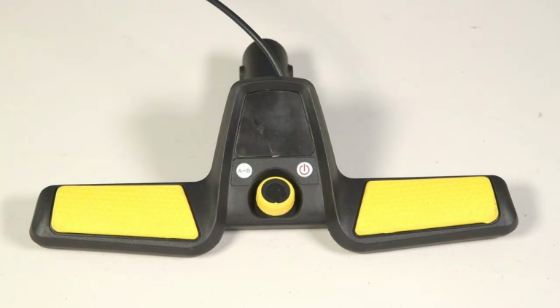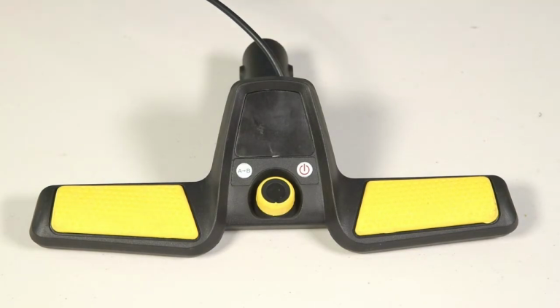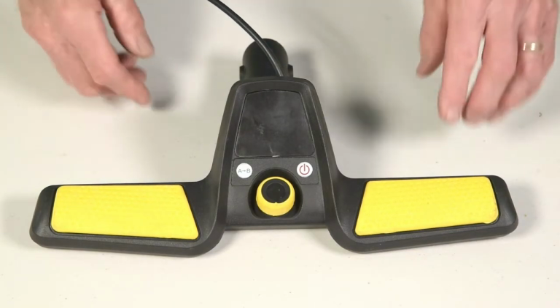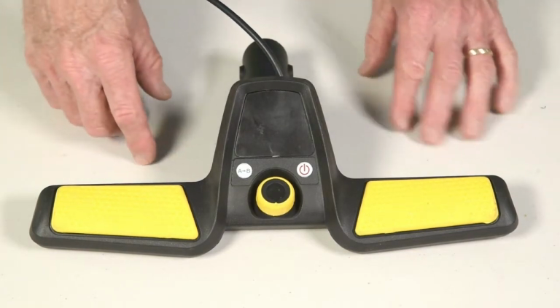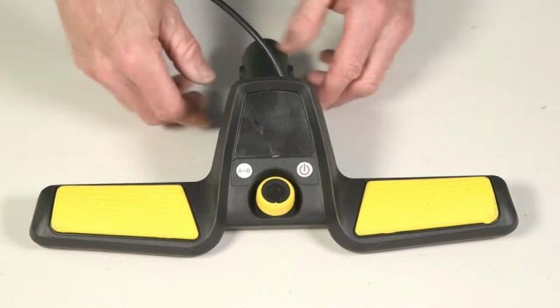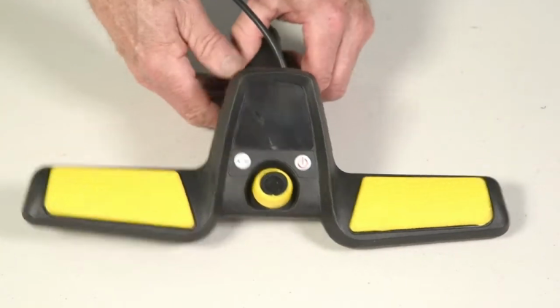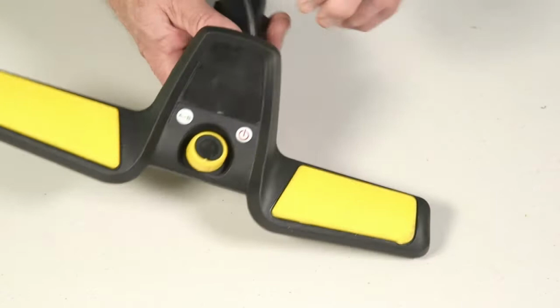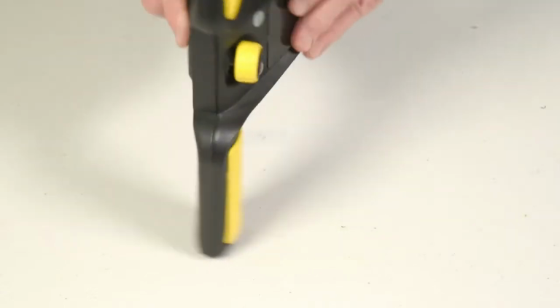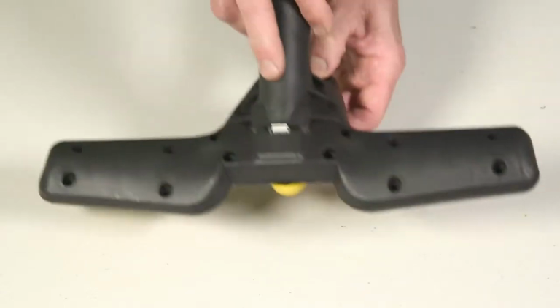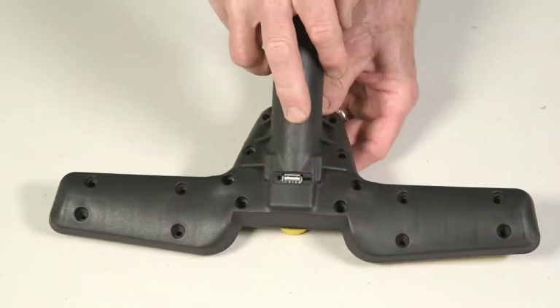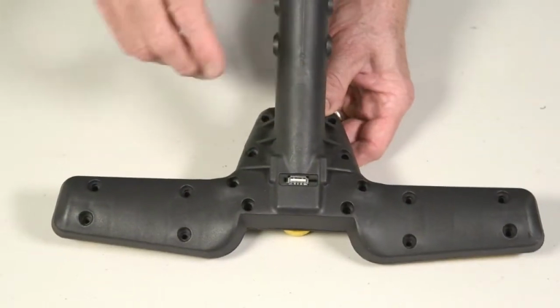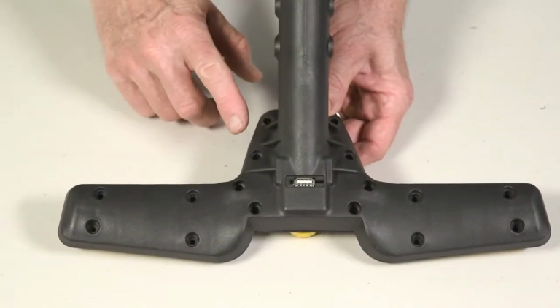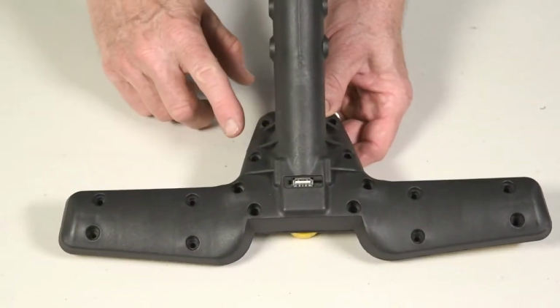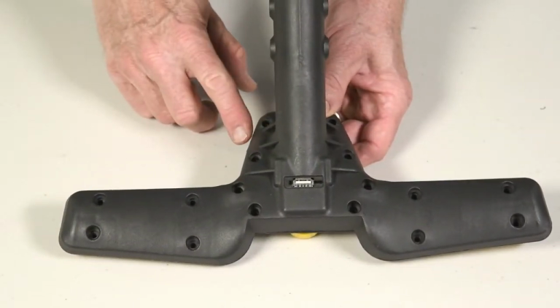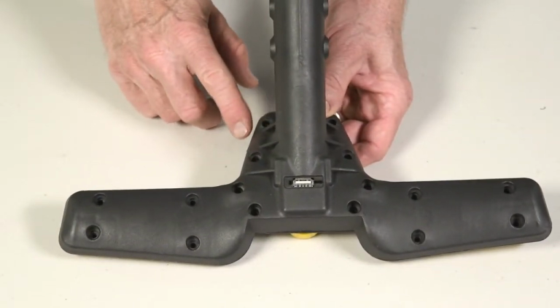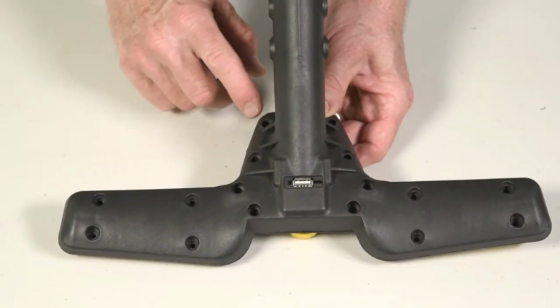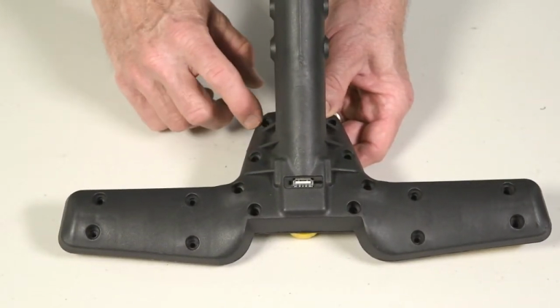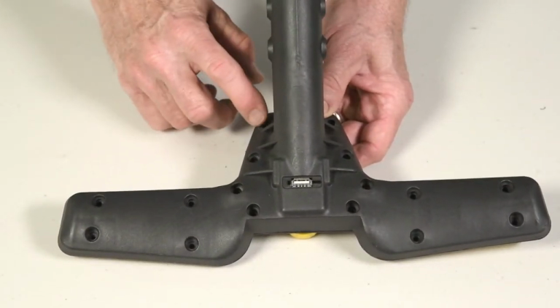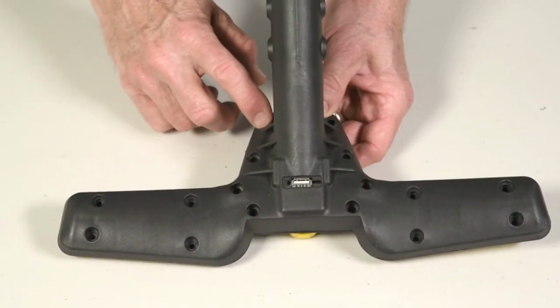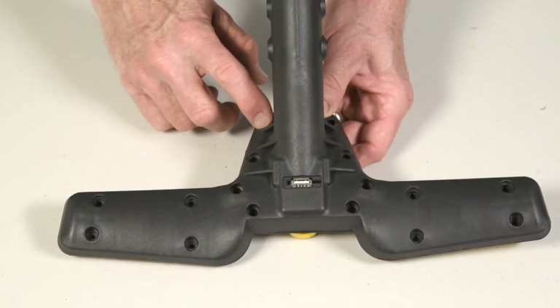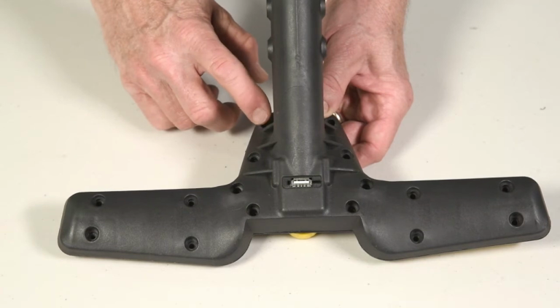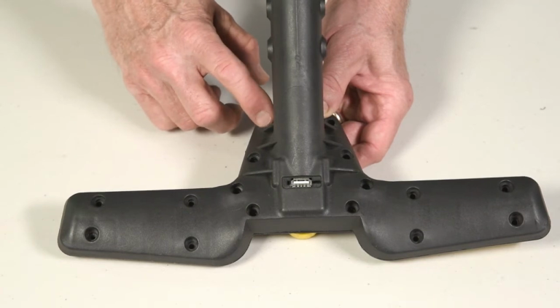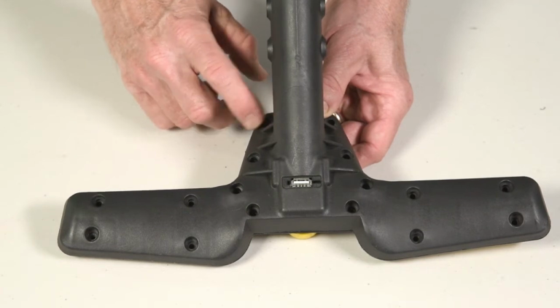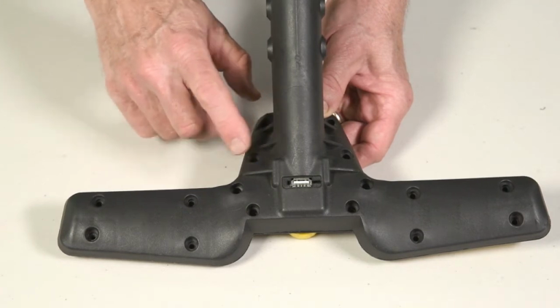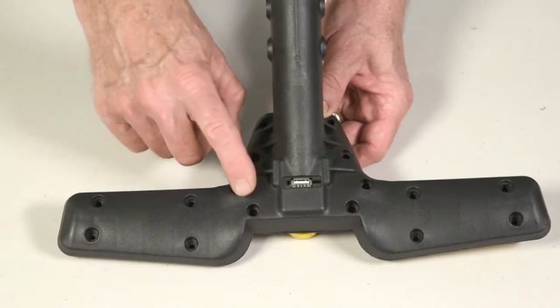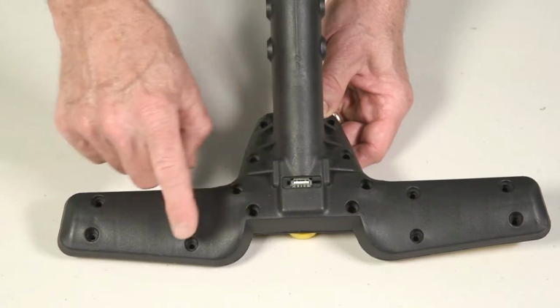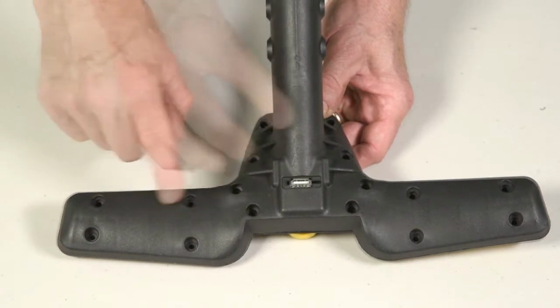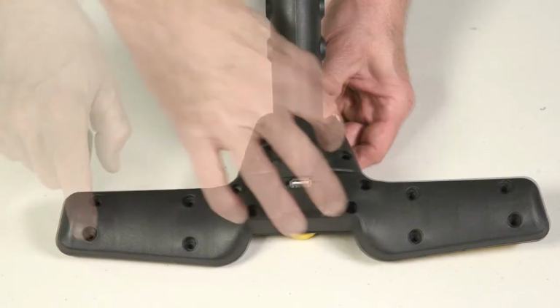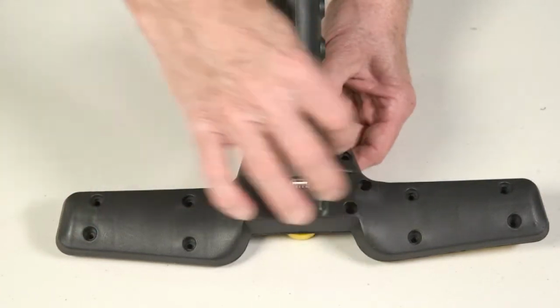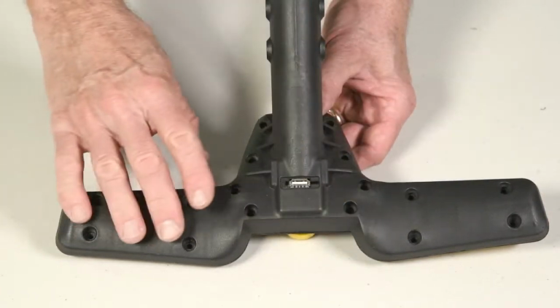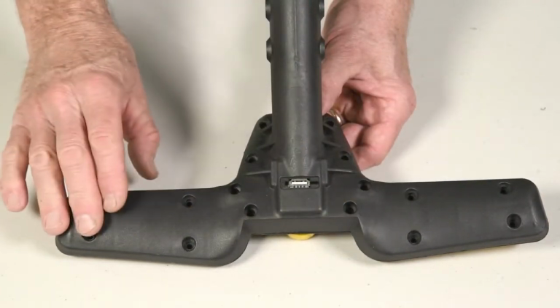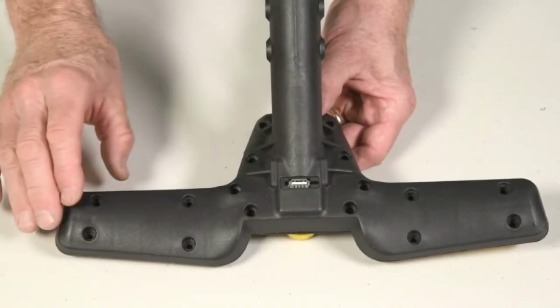First step: turn it over and remove the 16 screws that hold the handle in place — 12 up here and four down here.